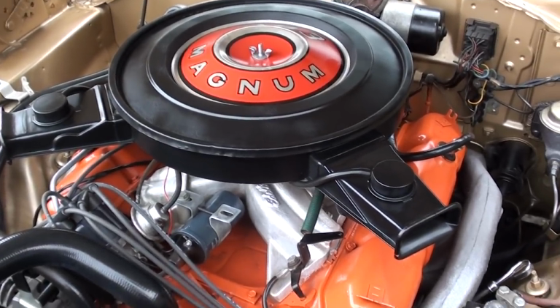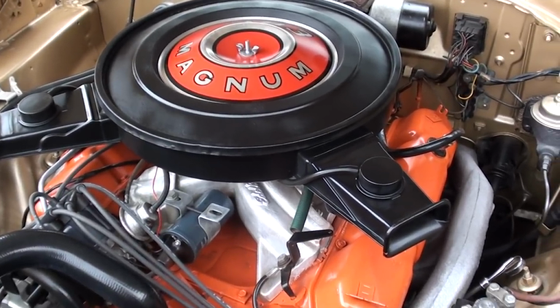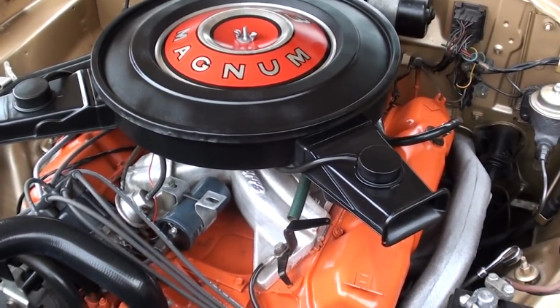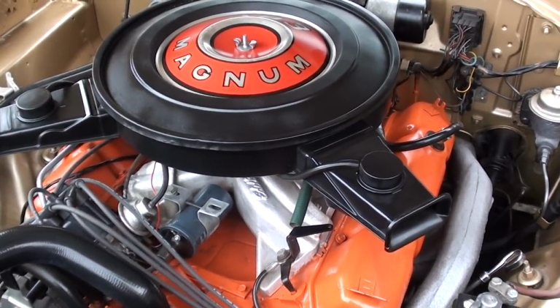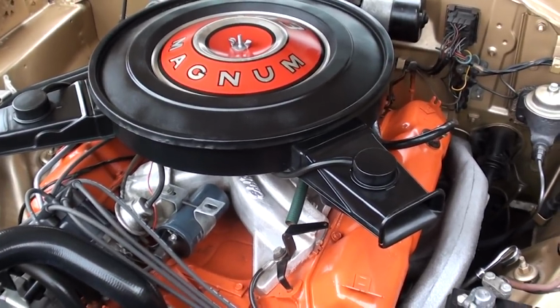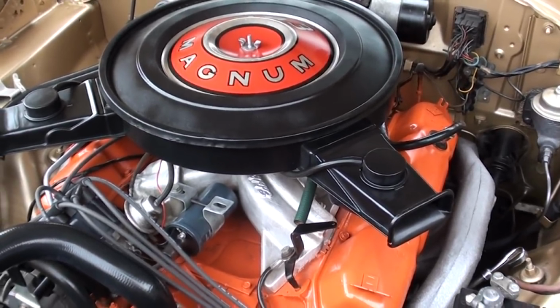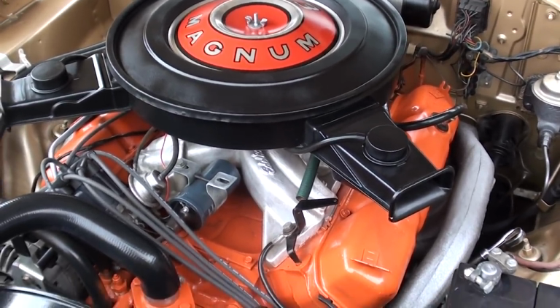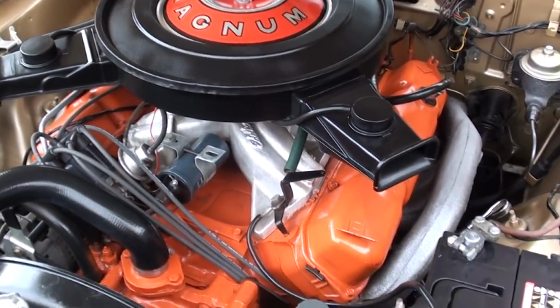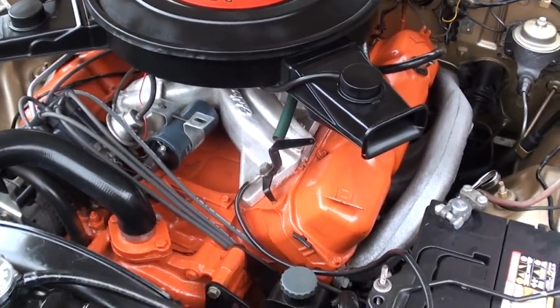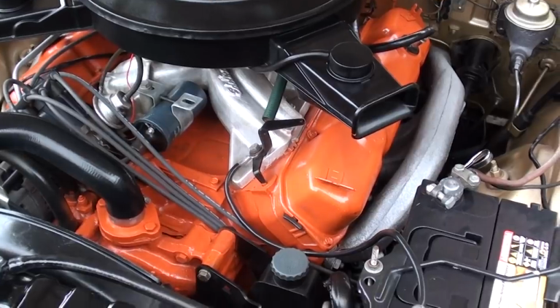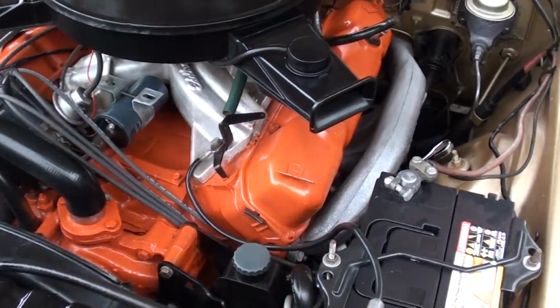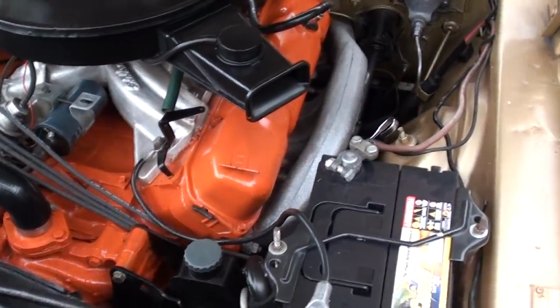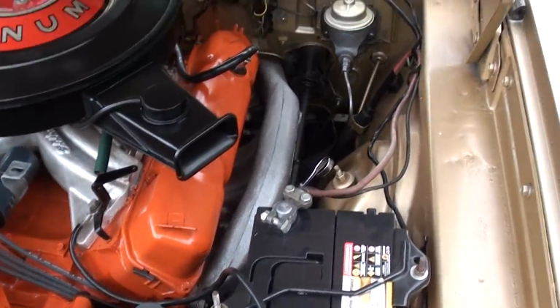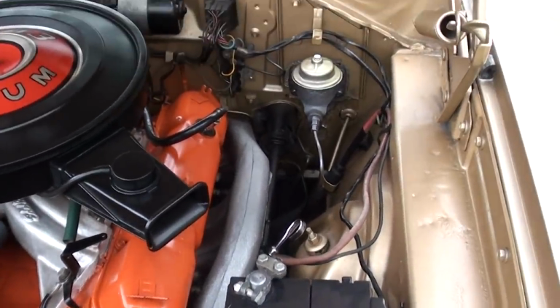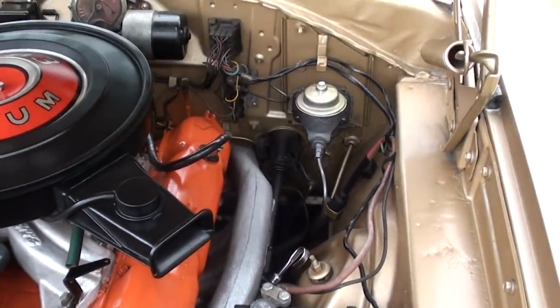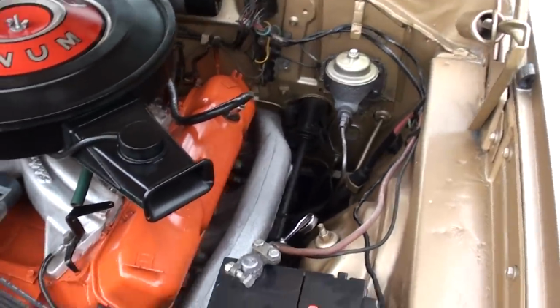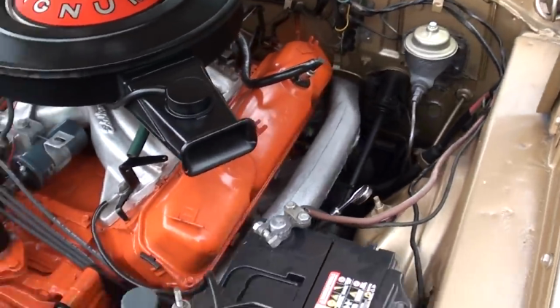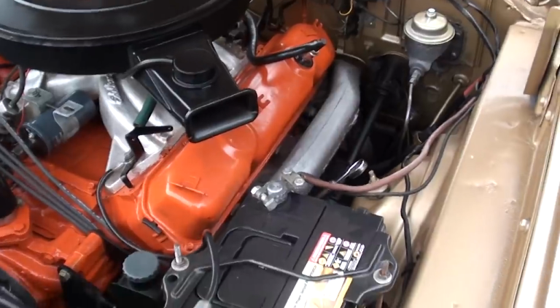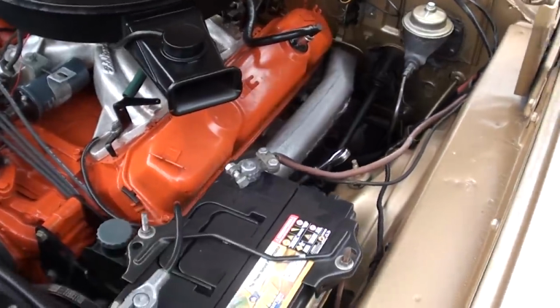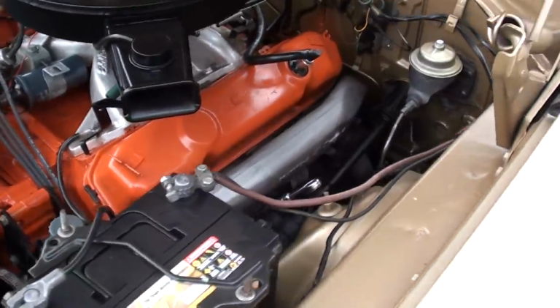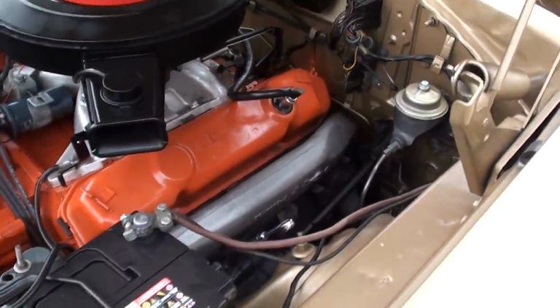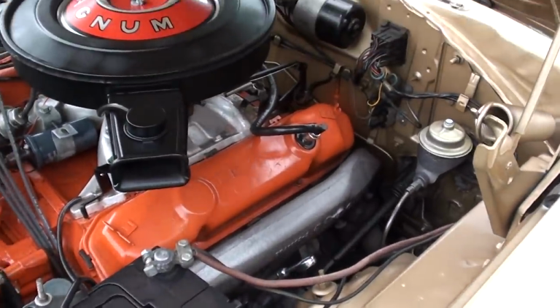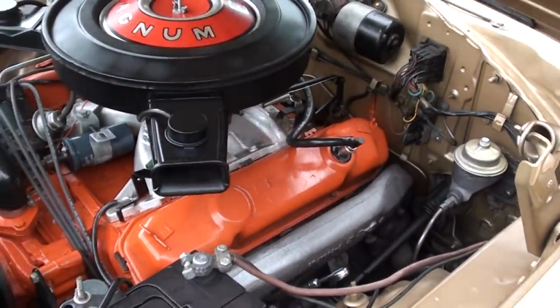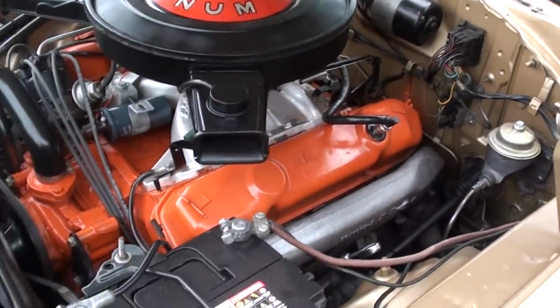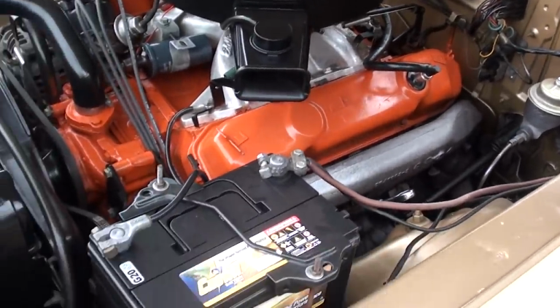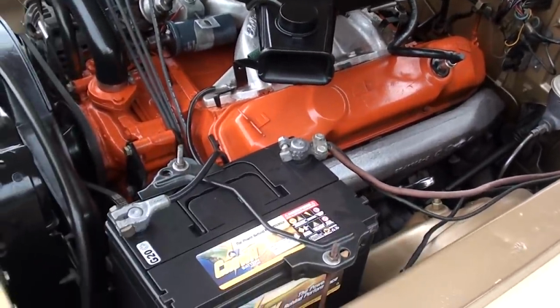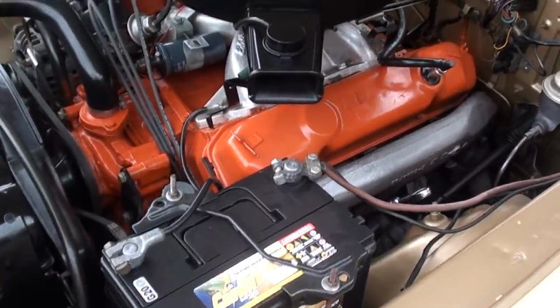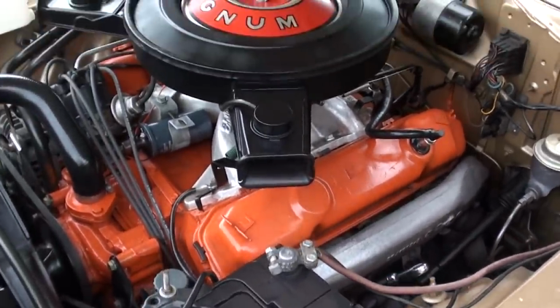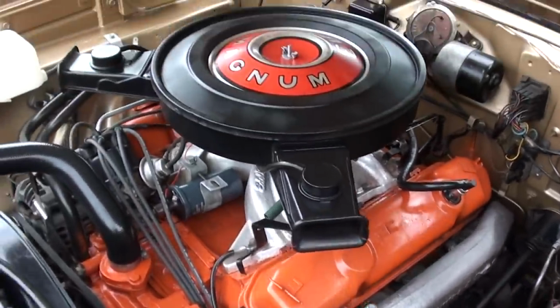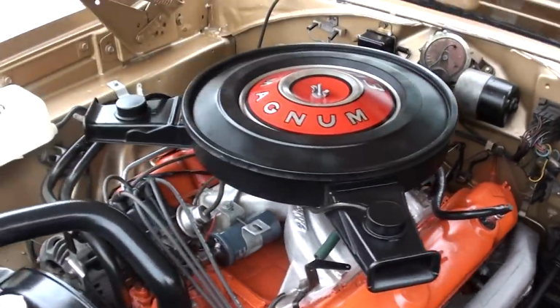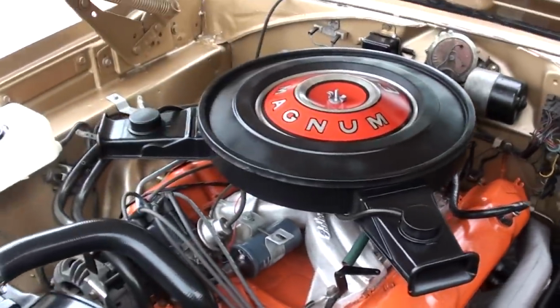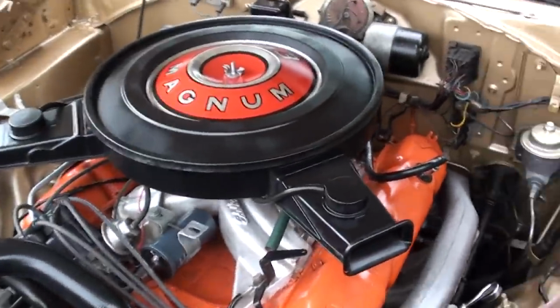It's got a Holley dual-feed performance 4-barrel, Edelbrock air gap intake, power steering, manual drum brakes — car stops good. Factory exhaust manifolds. 727 TorqueFlite automatic transmission.